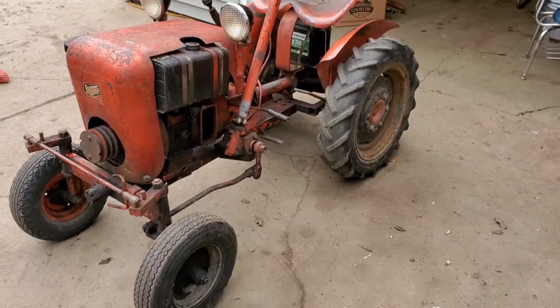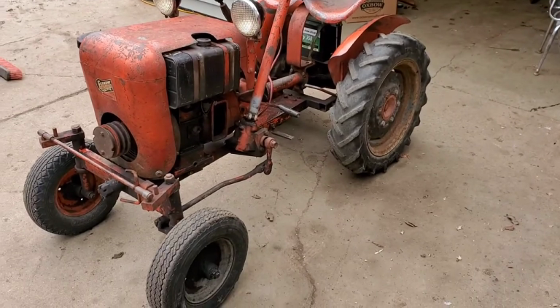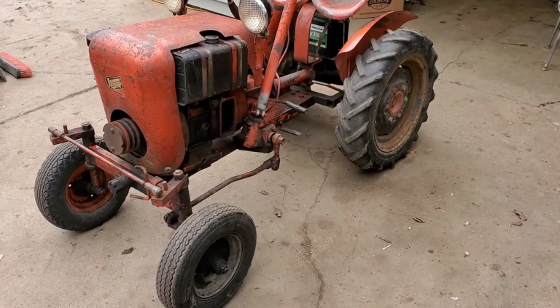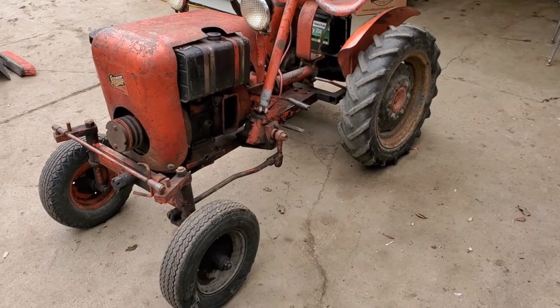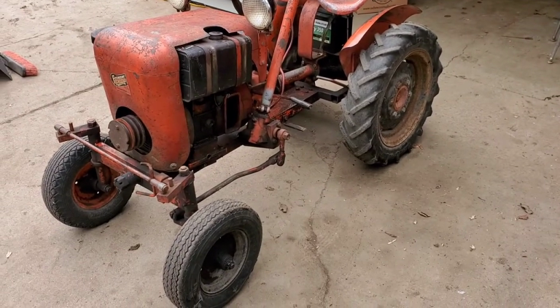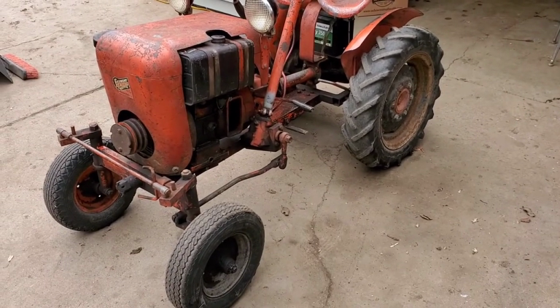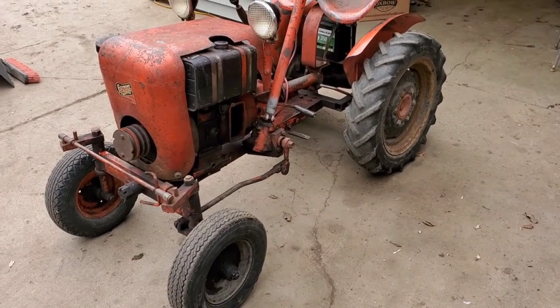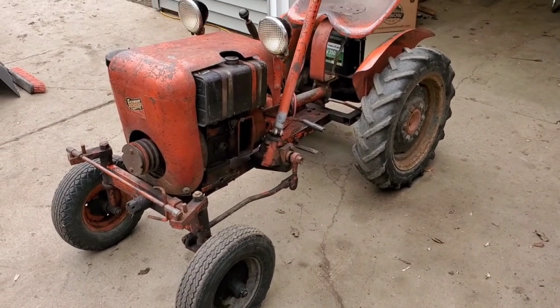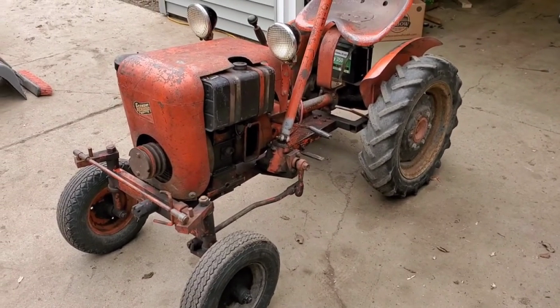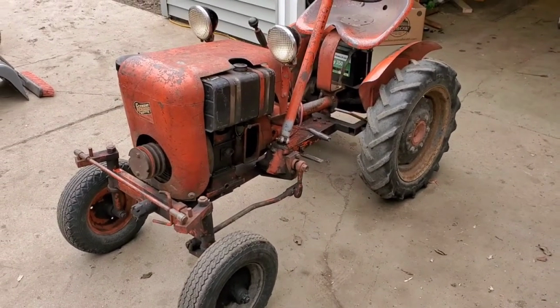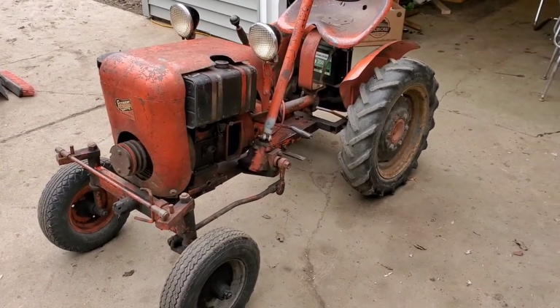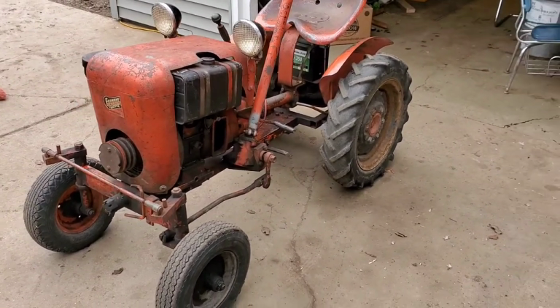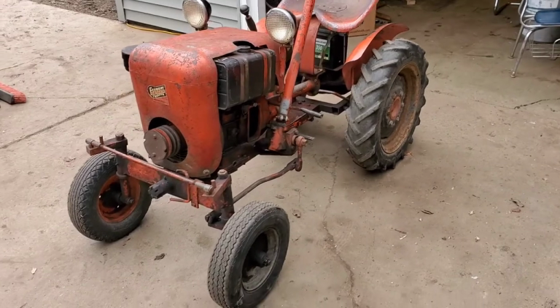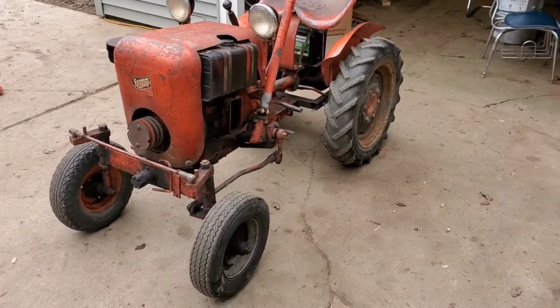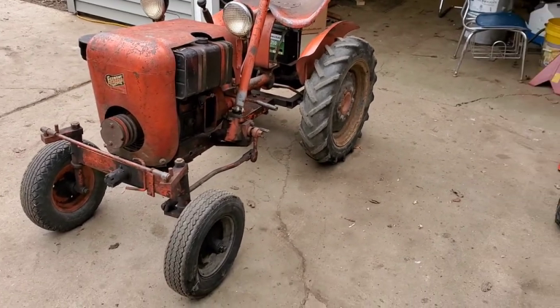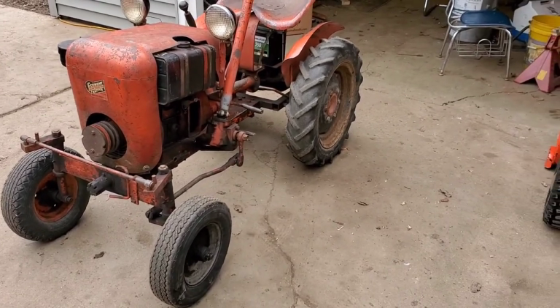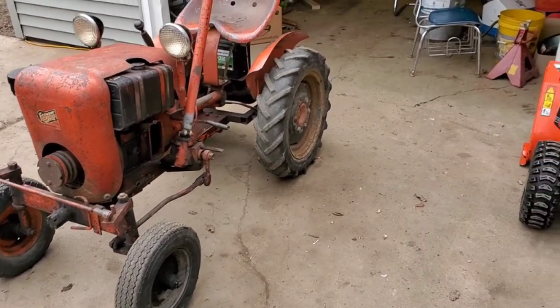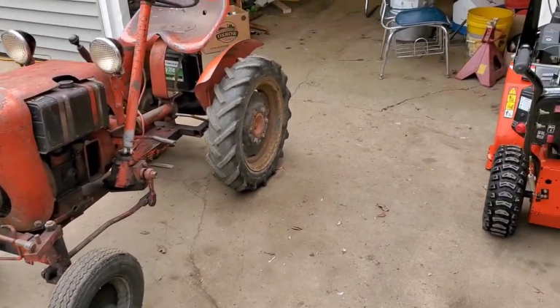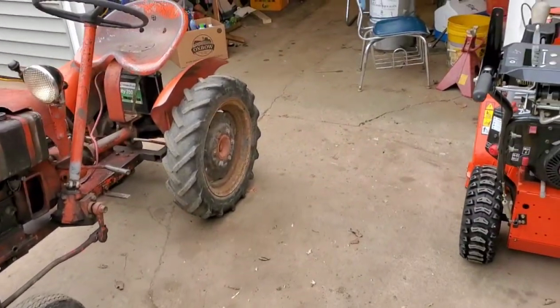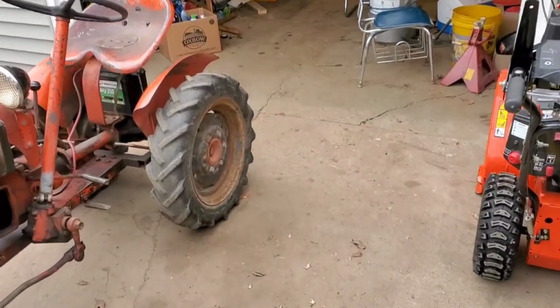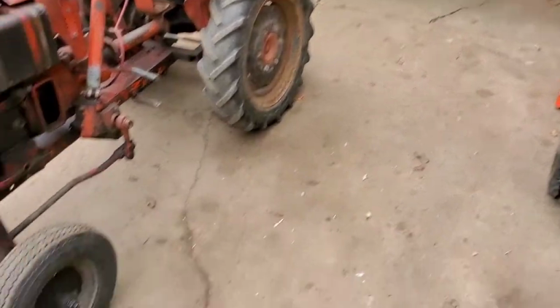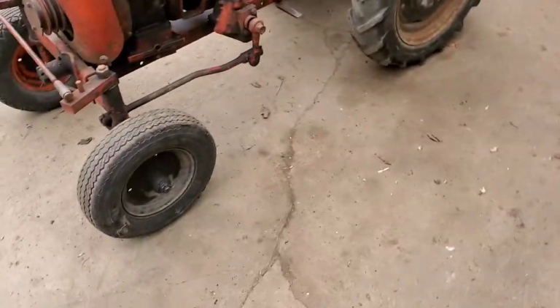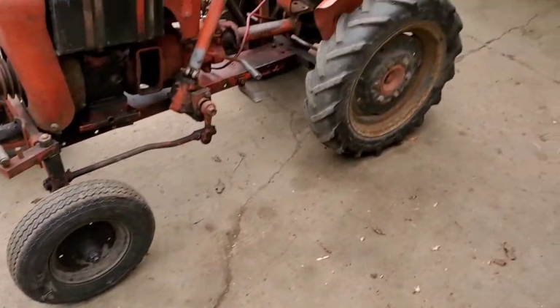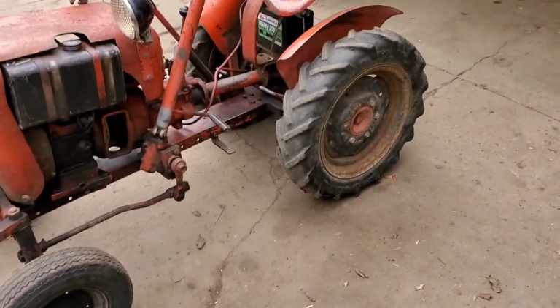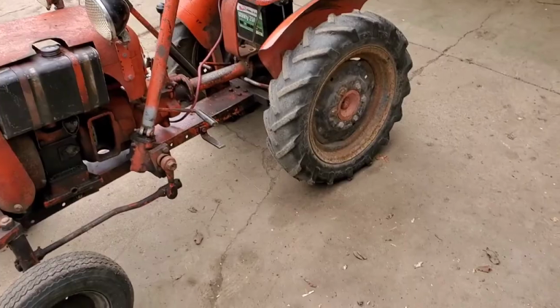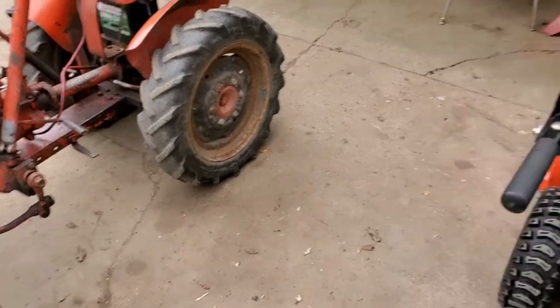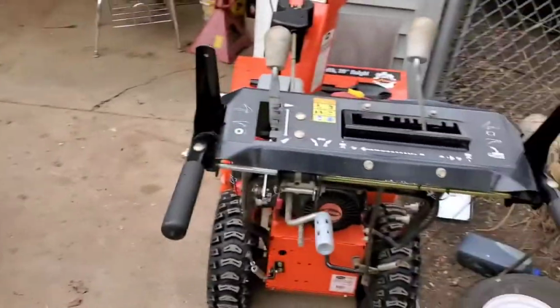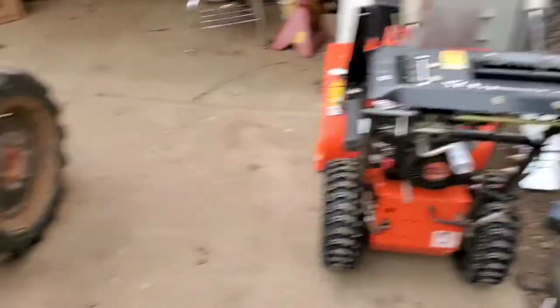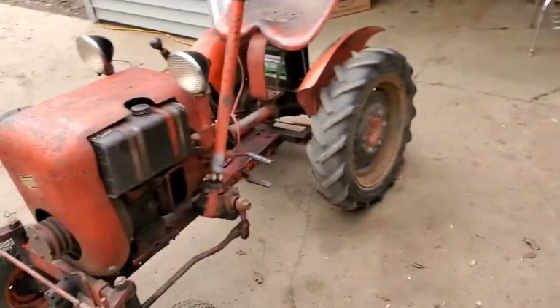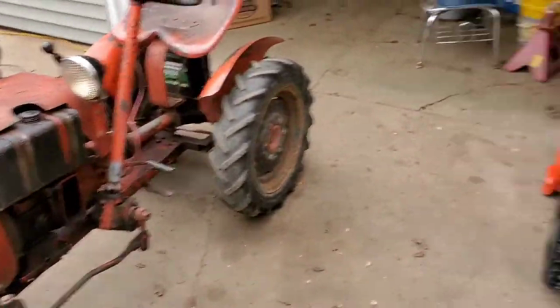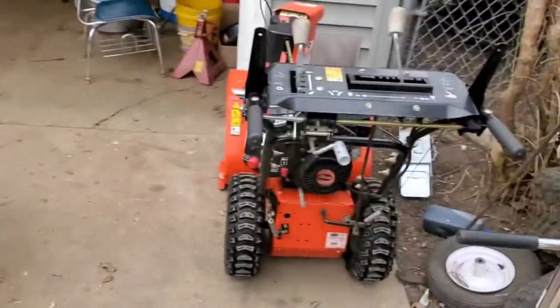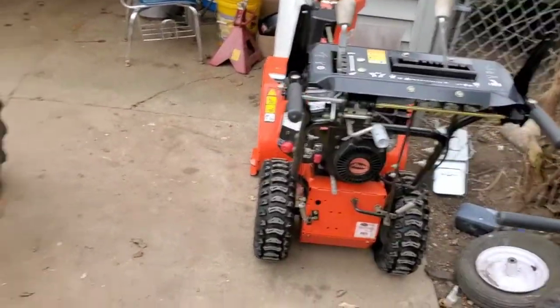It's not terribly much bigger than a regular B Series Allis or anything like that. It's got 16-inch rears, 8-inch fronts — you can see it right next to my Aaron snowblower here. It's not very big.